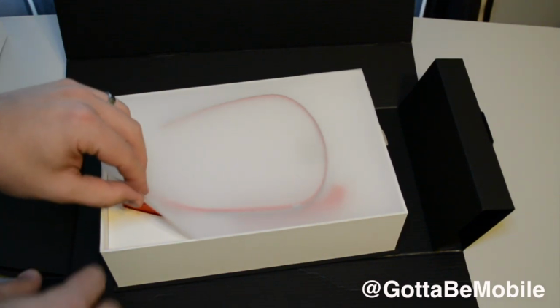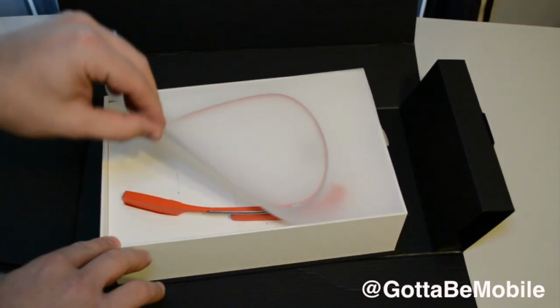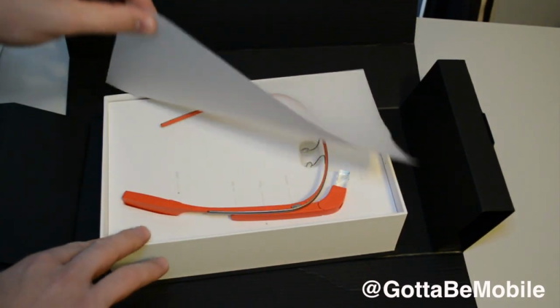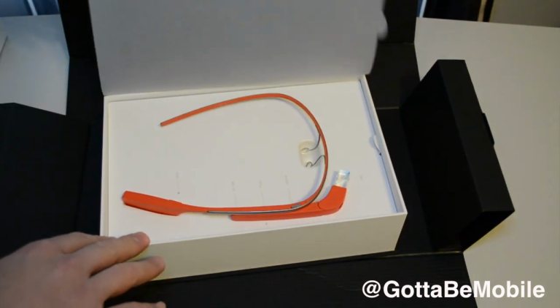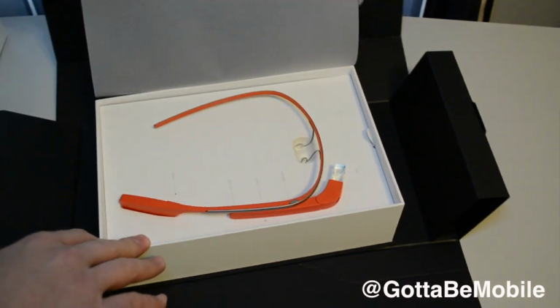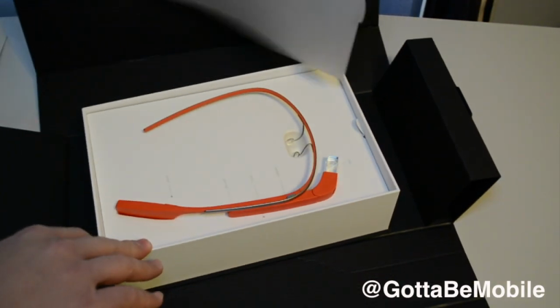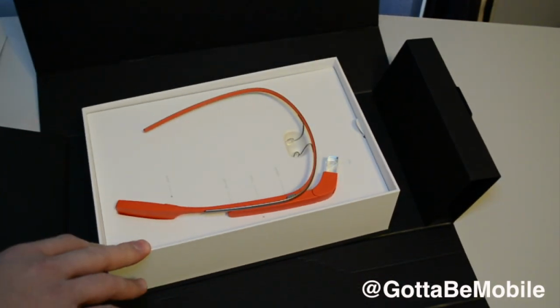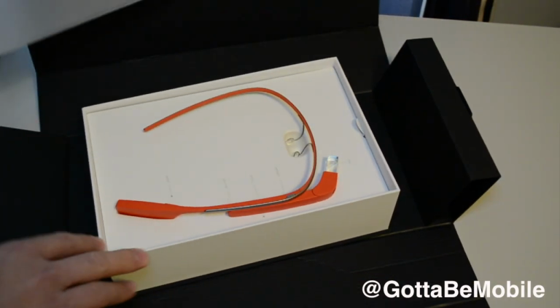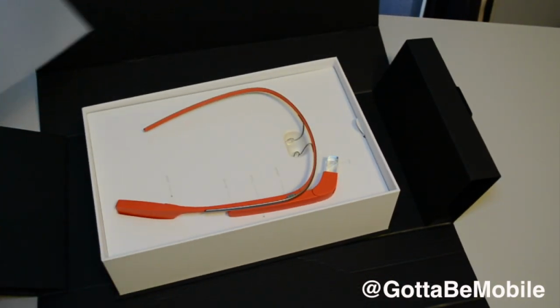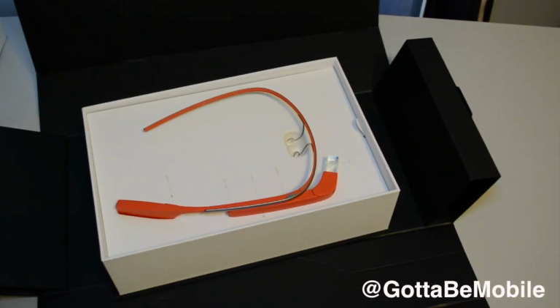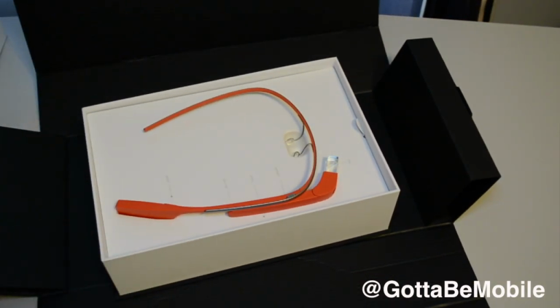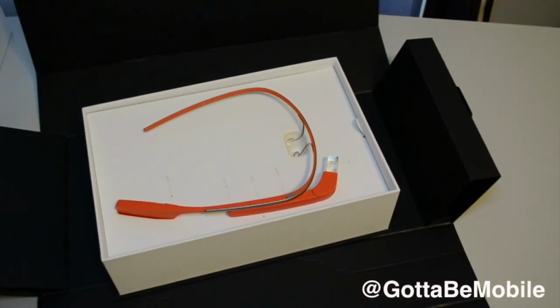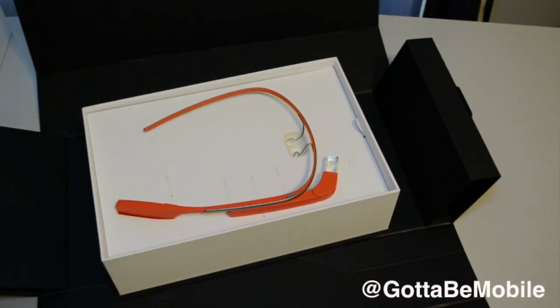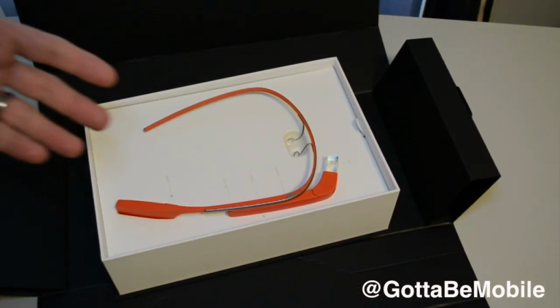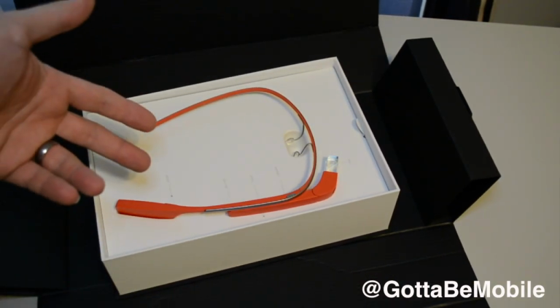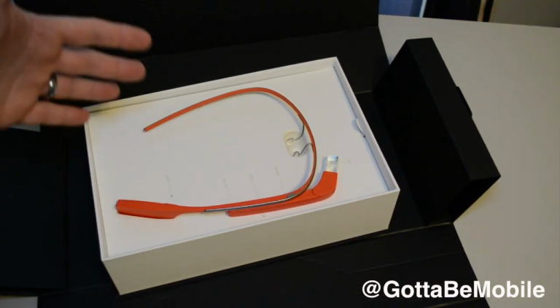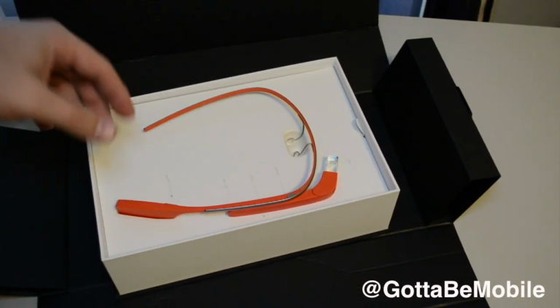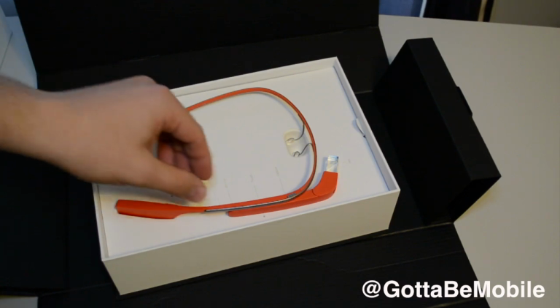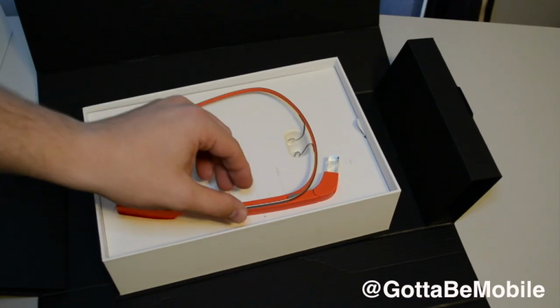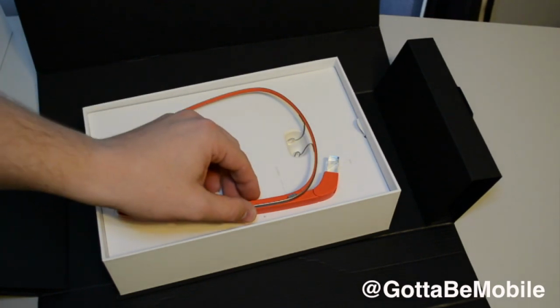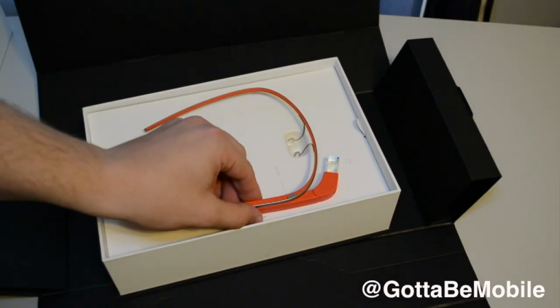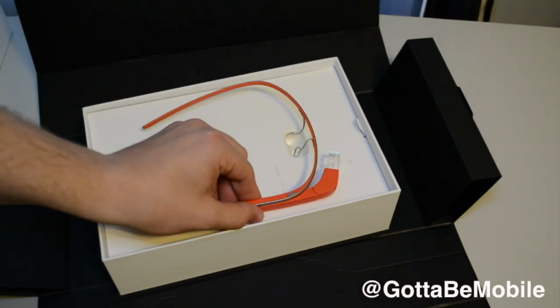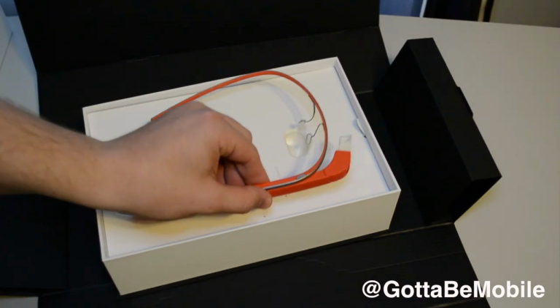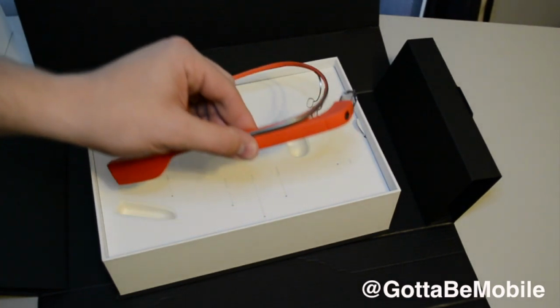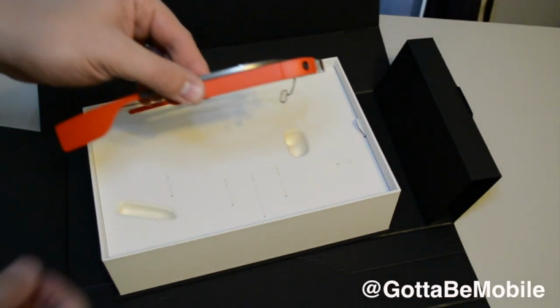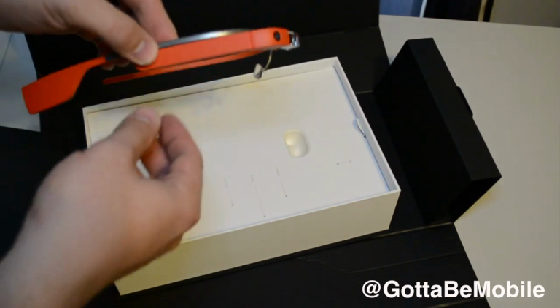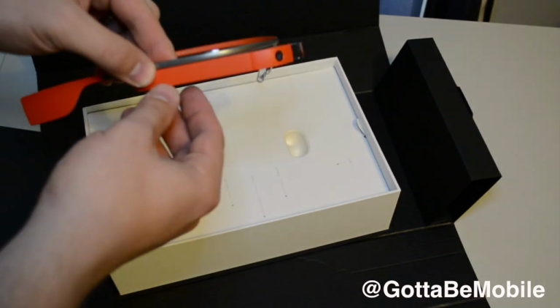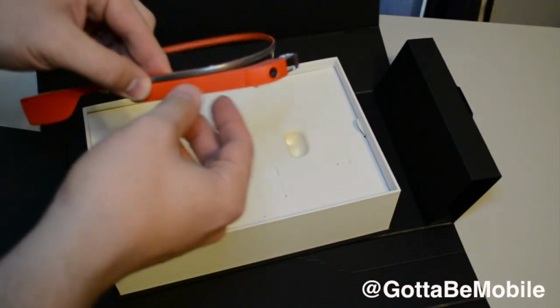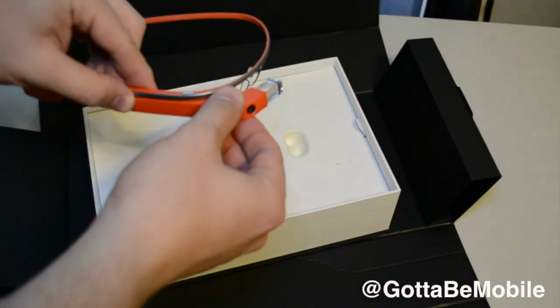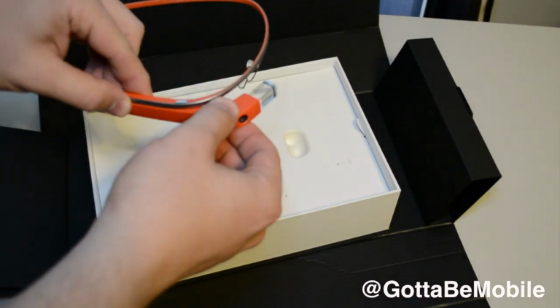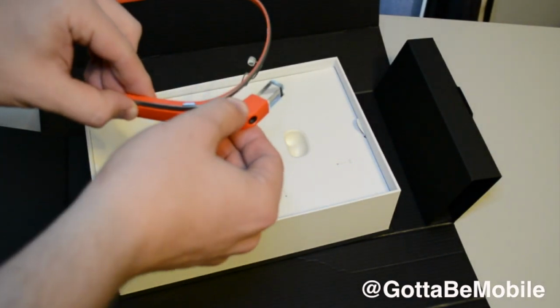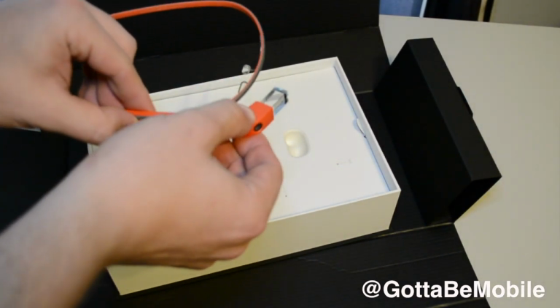Inside, underneath all of this, is our first look at Google Glass in tangerine orange. It's available in a variety of colors.